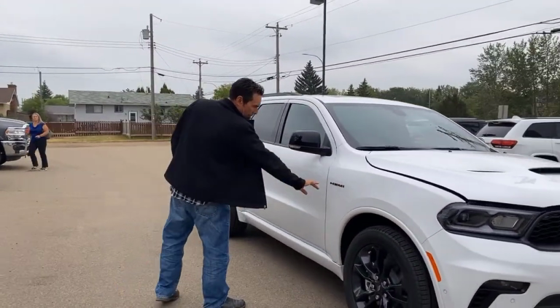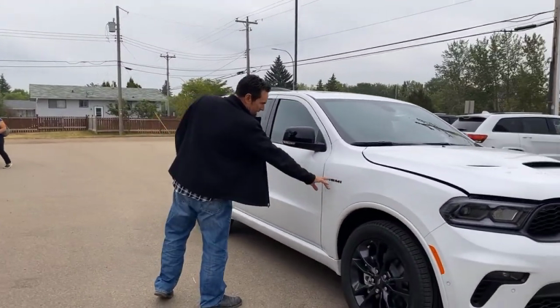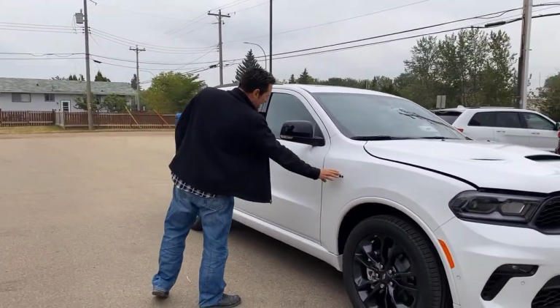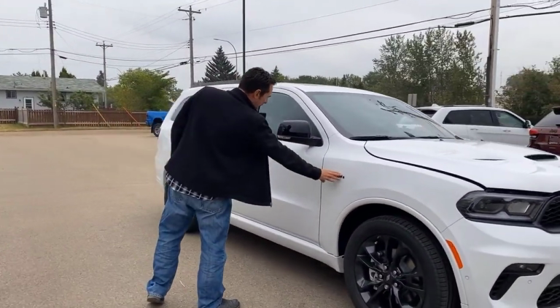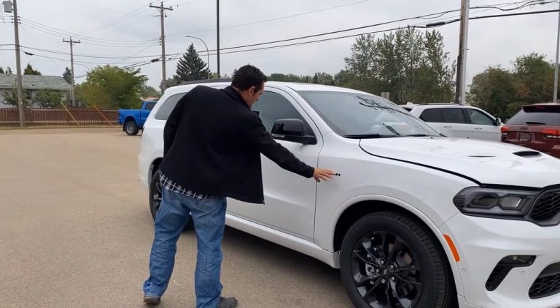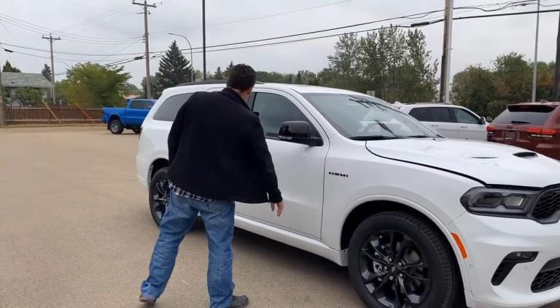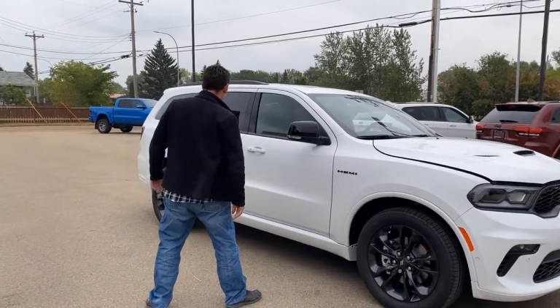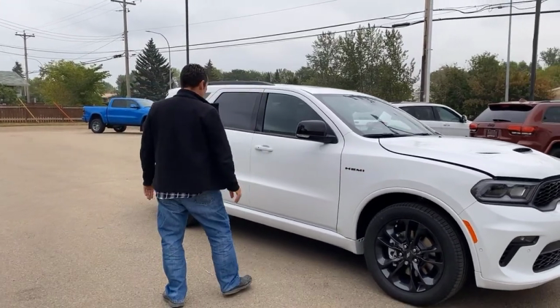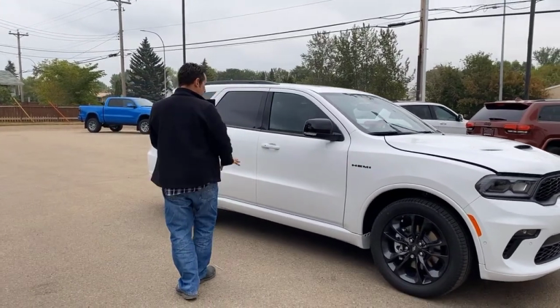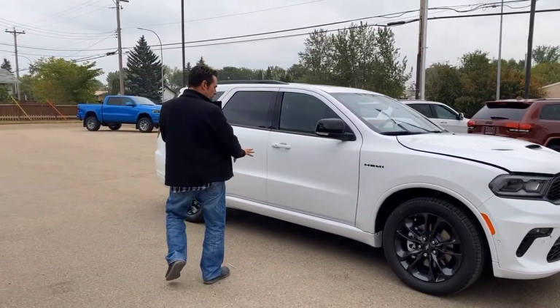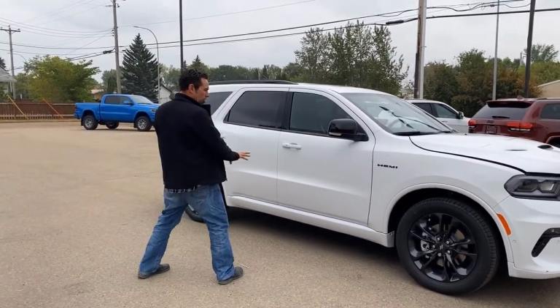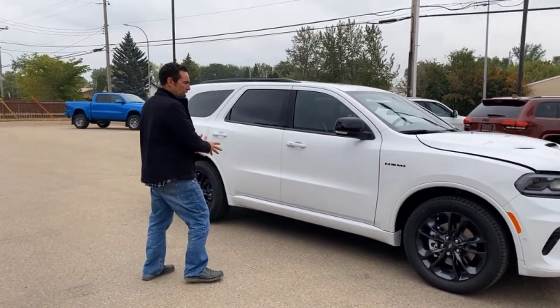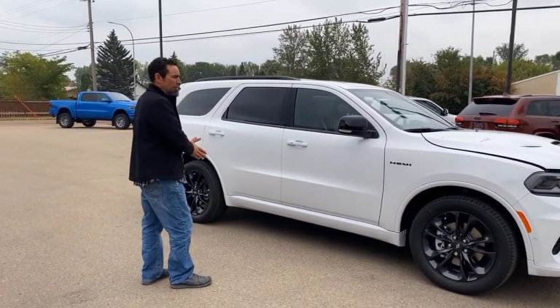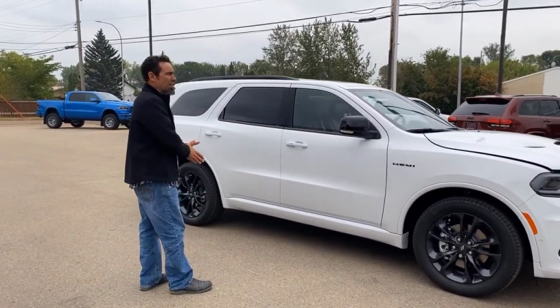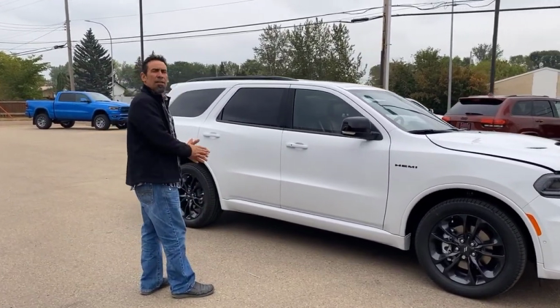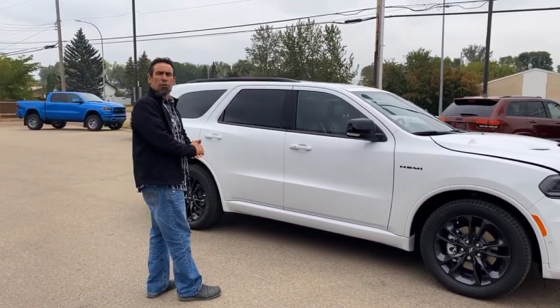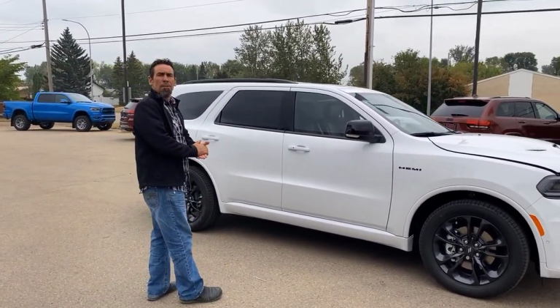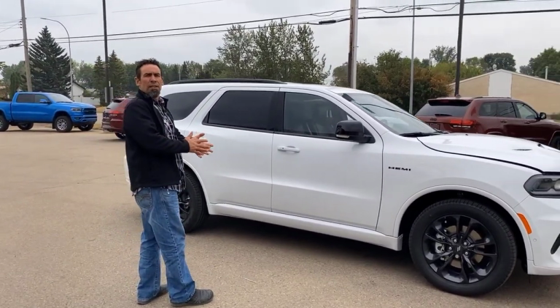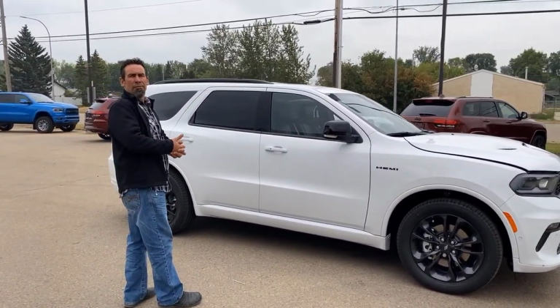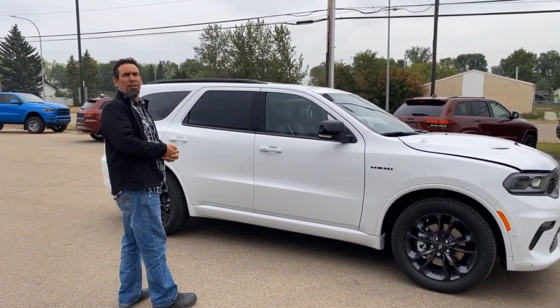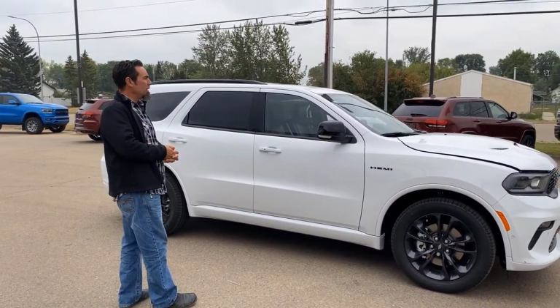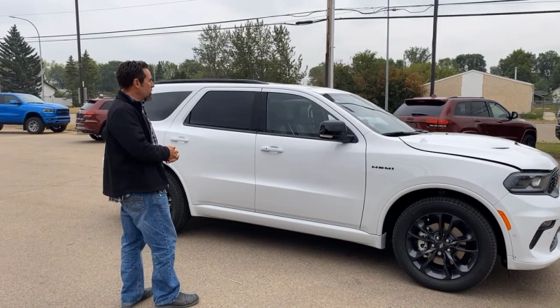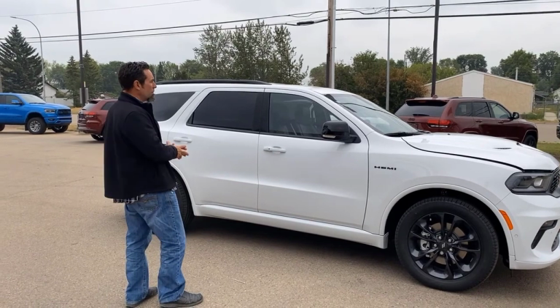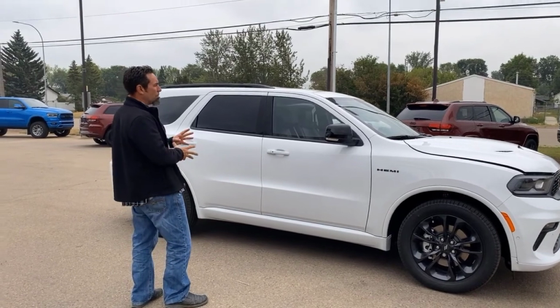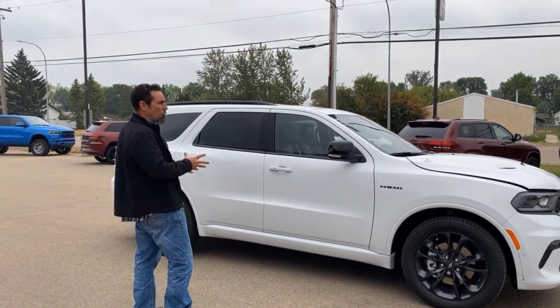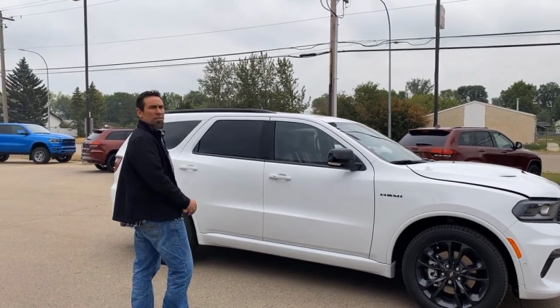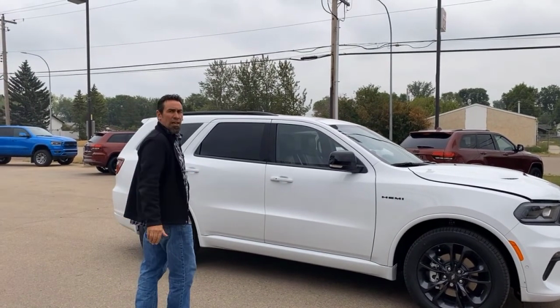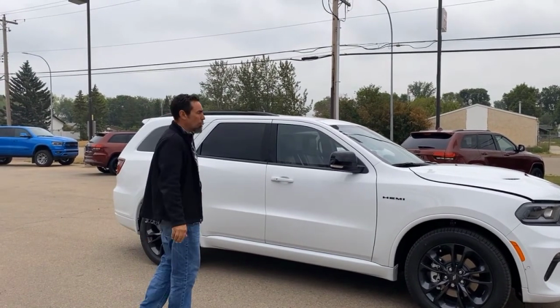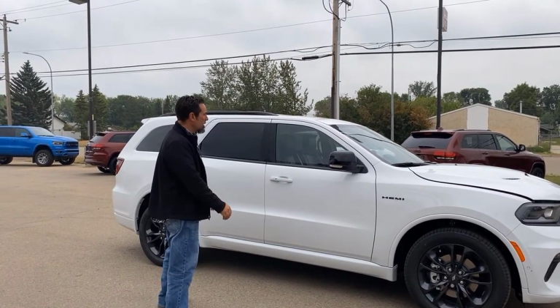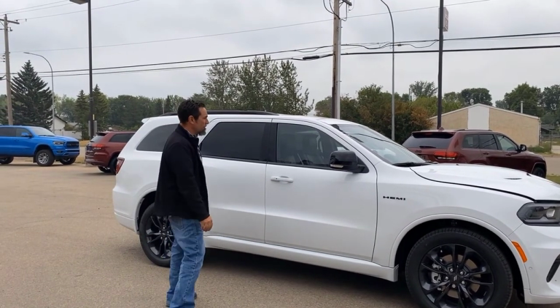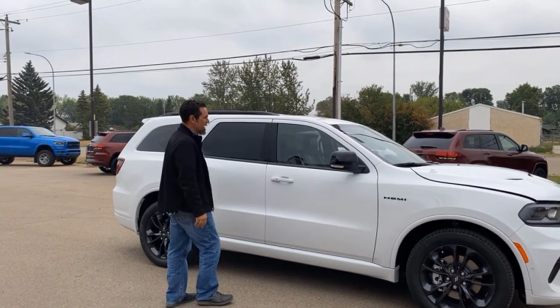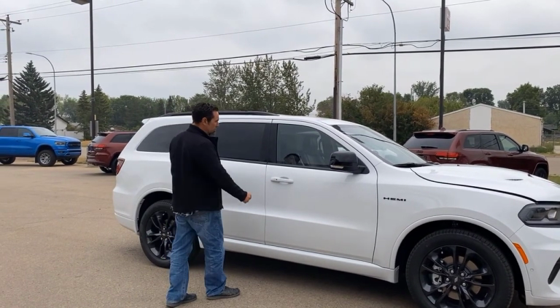Coming to the side, you've got the 5.7-liter Hemi with black badging on it, and crumple zones built into the side of the vehicle as well. It's made for the family but it performs like a sports car.